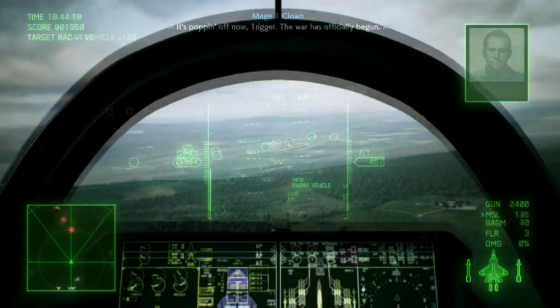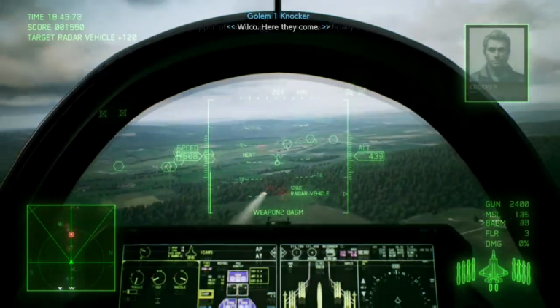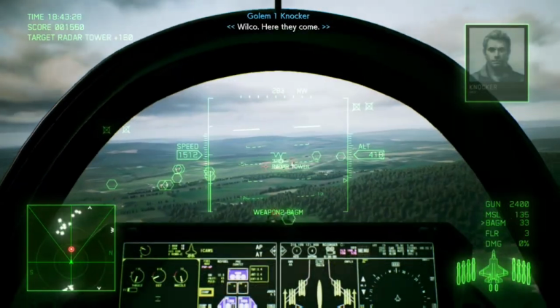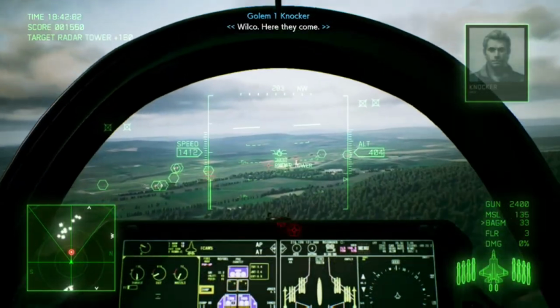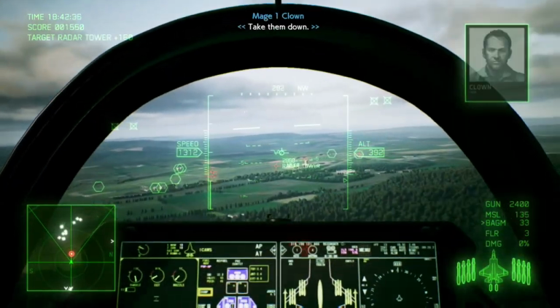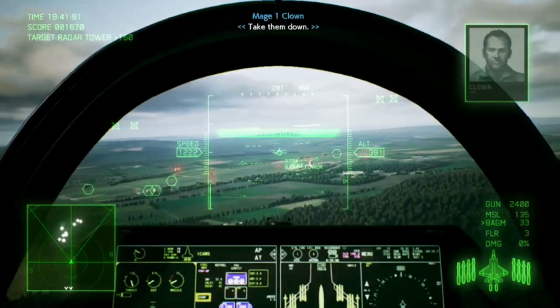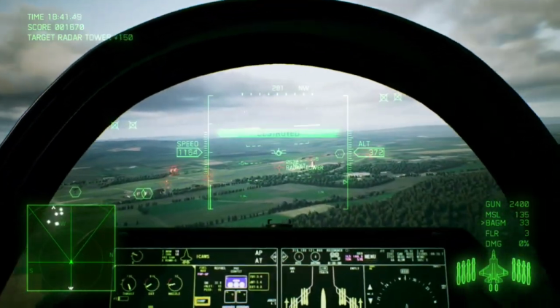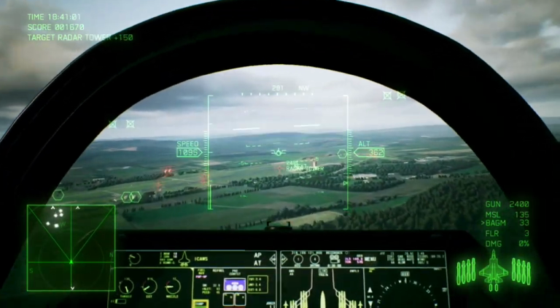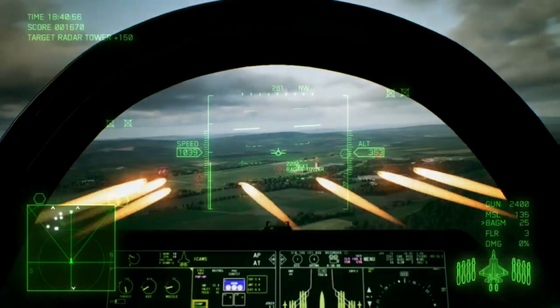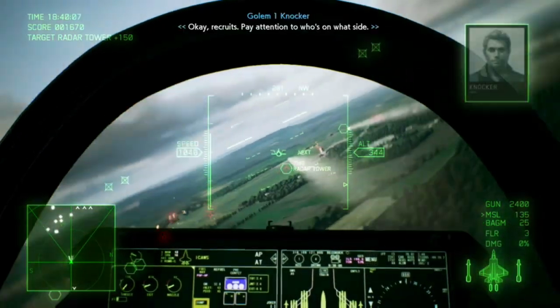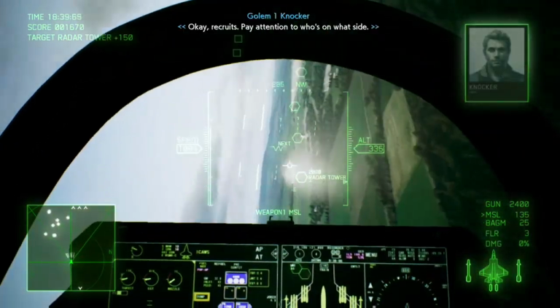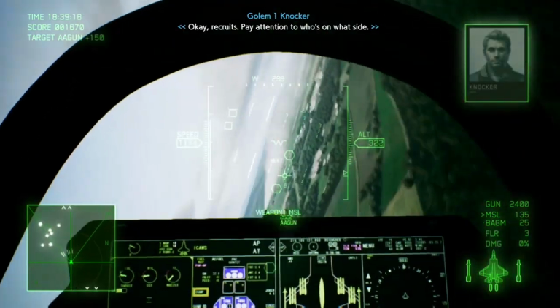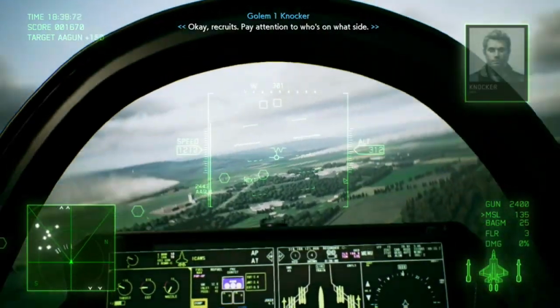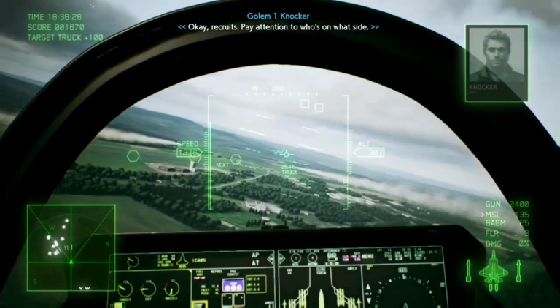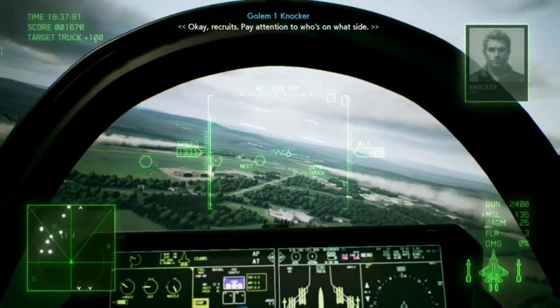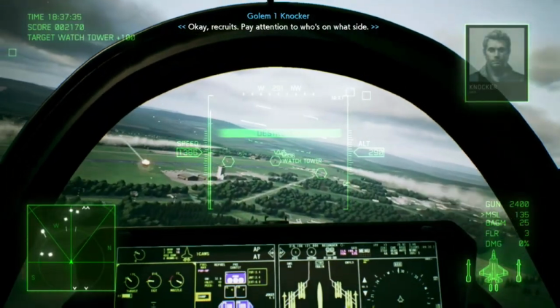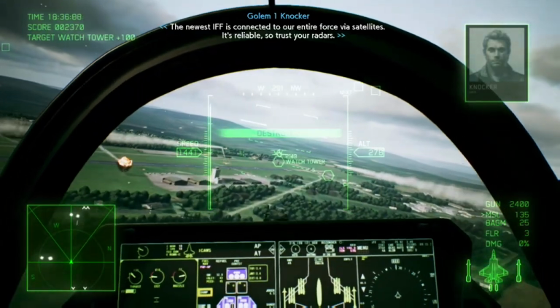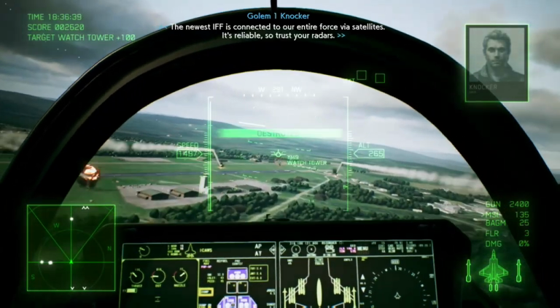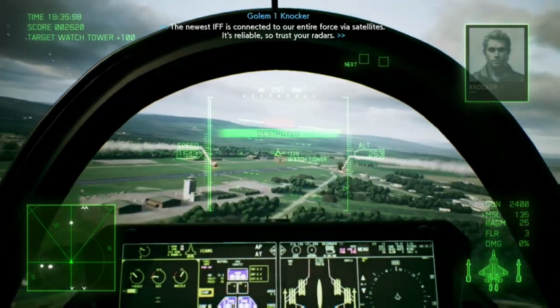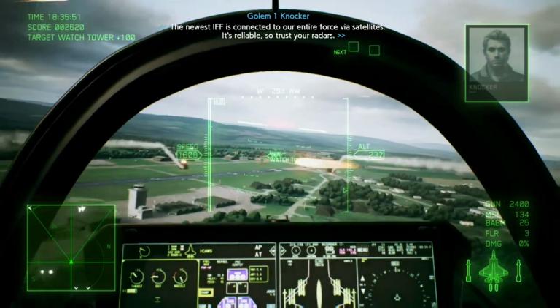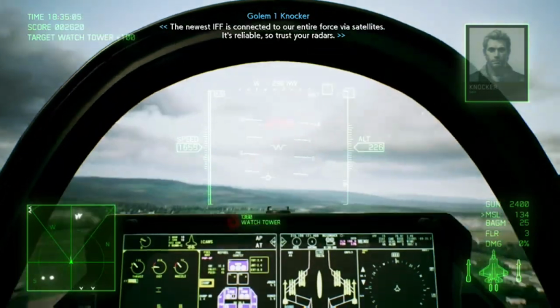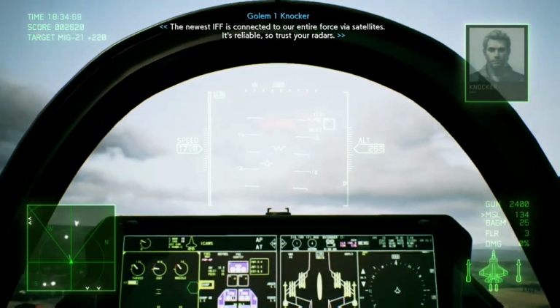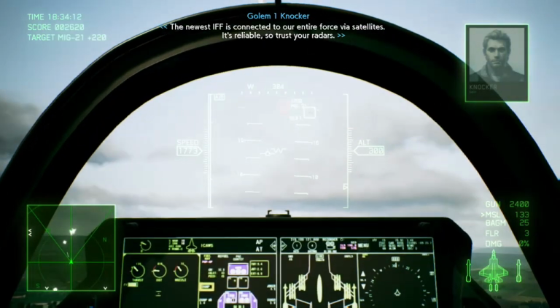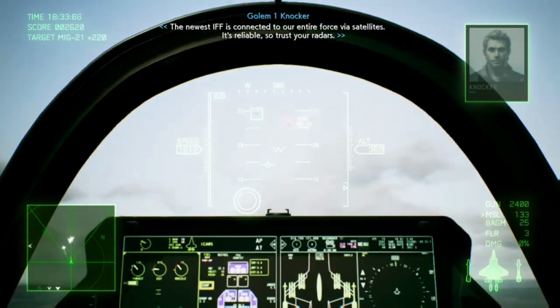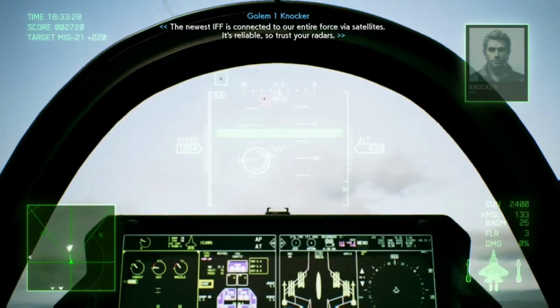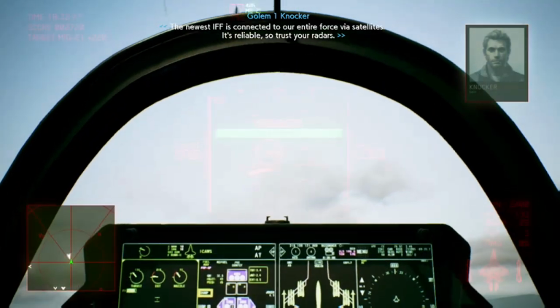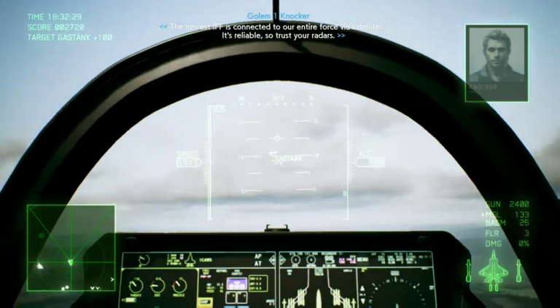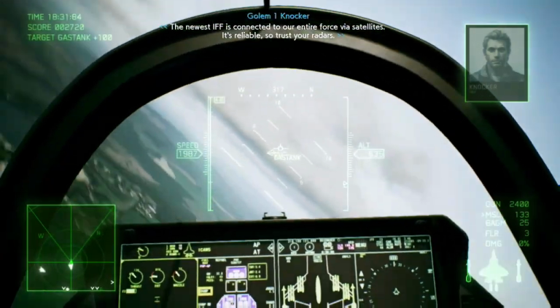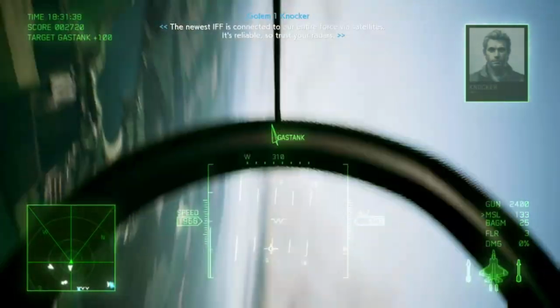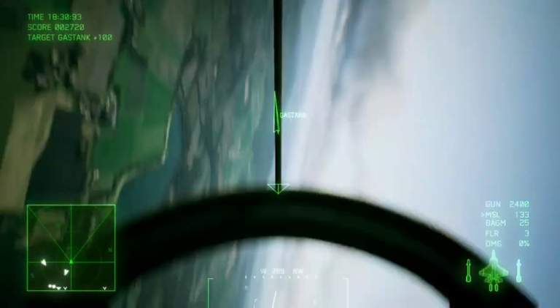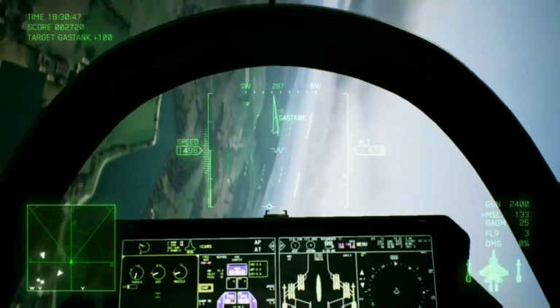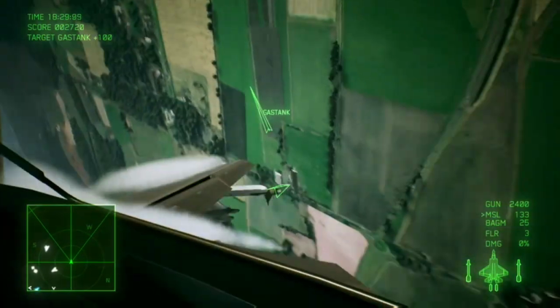I actually skipped the first half of this mission, but as you can see when I approach the base and start targeting the enemies, if you look to the bottom left of my cockpit you can see the large tower there. That is the control tower and it will become targetable once you destroy all the ground assets.